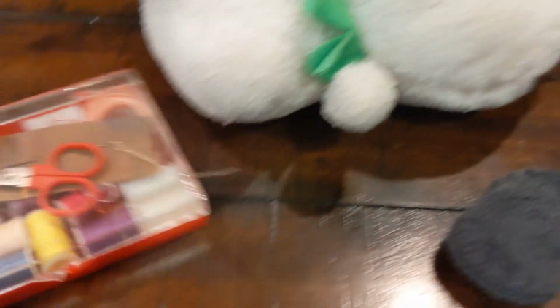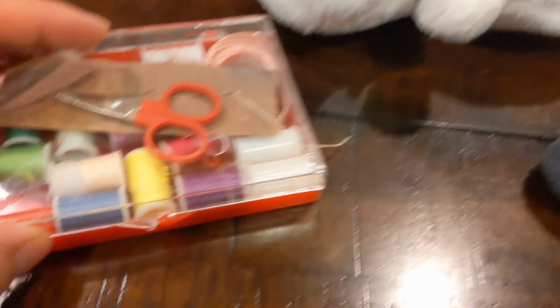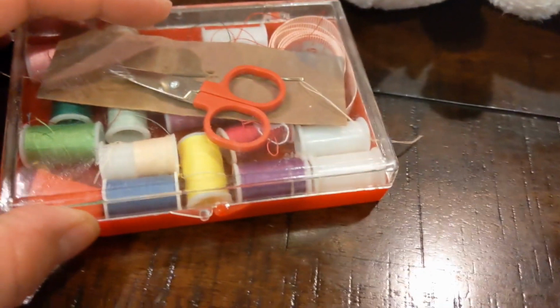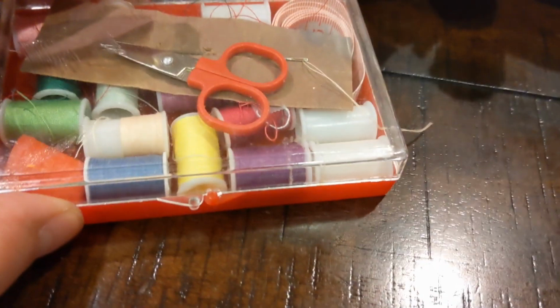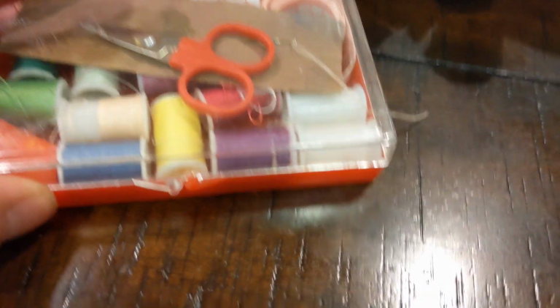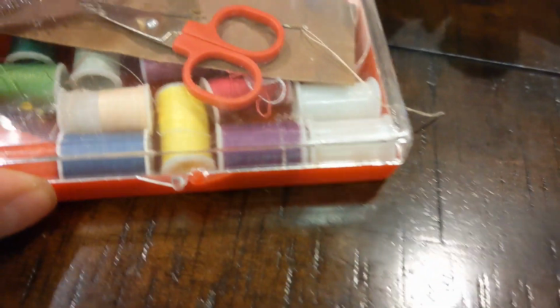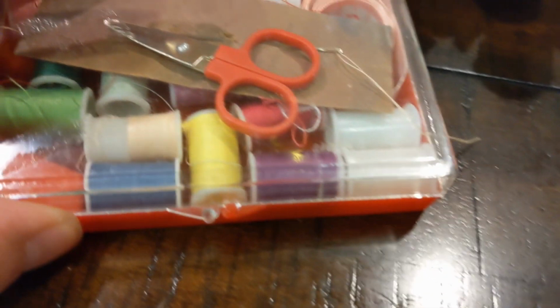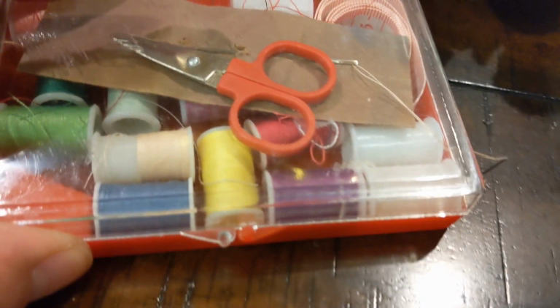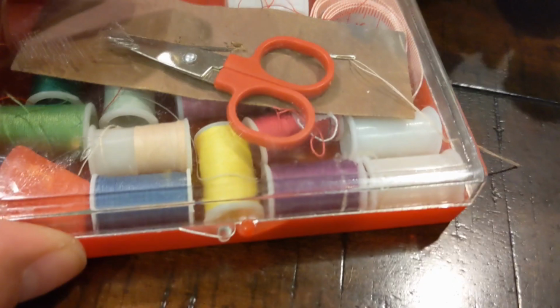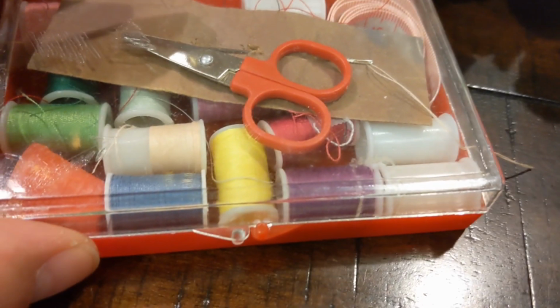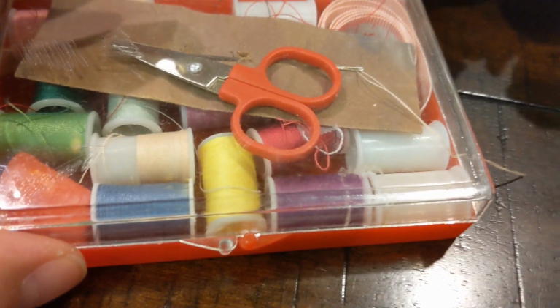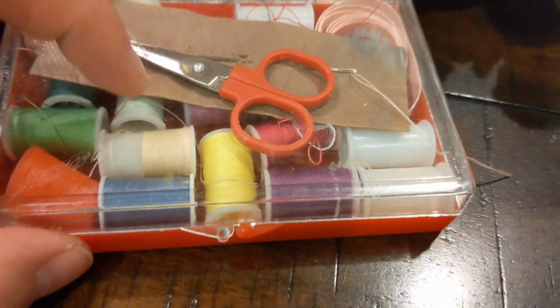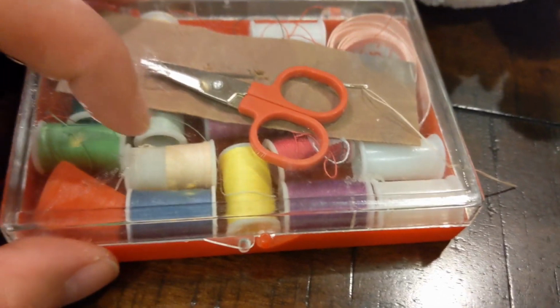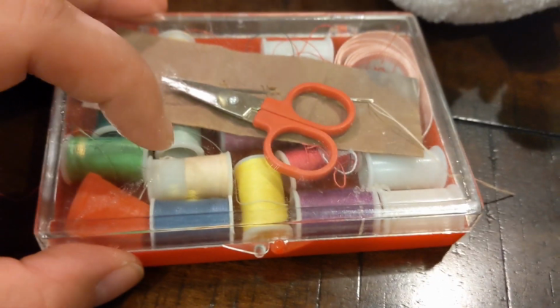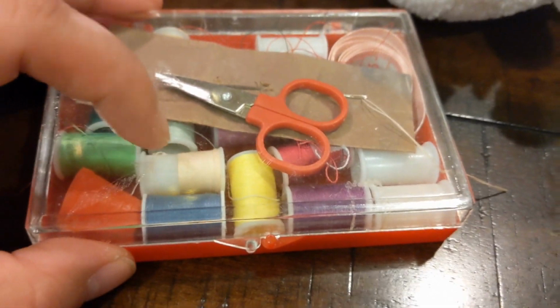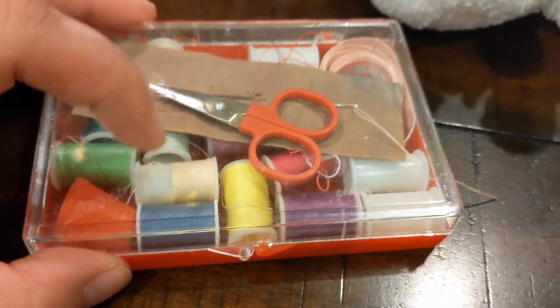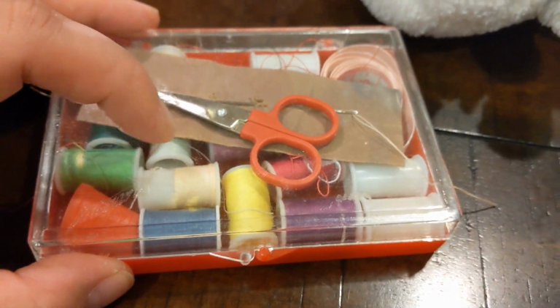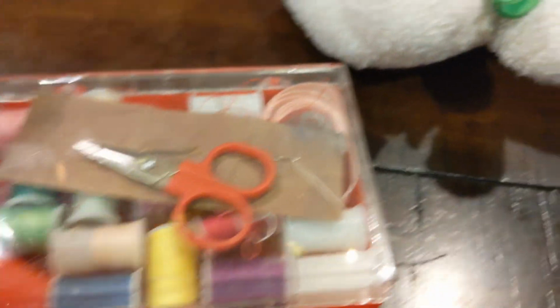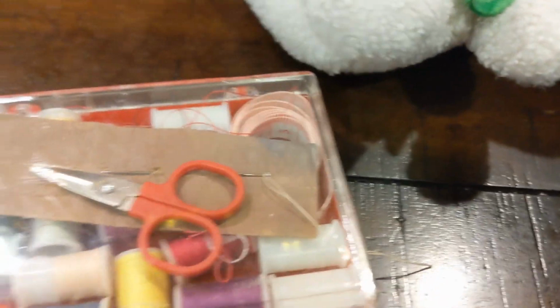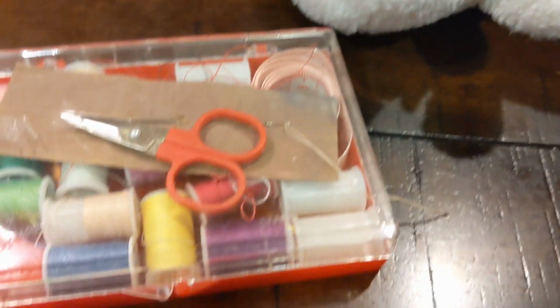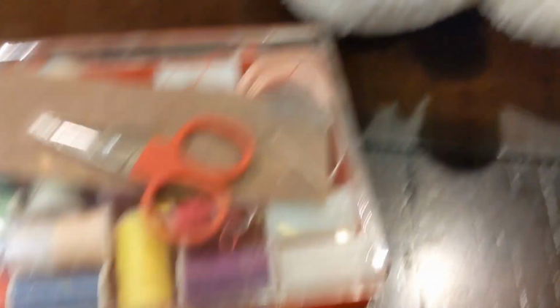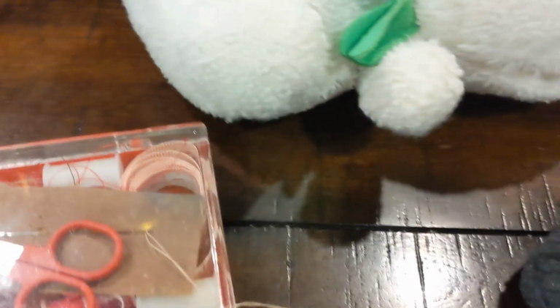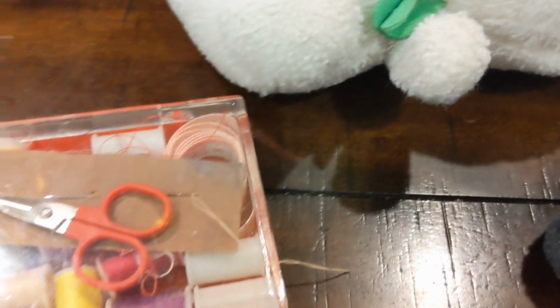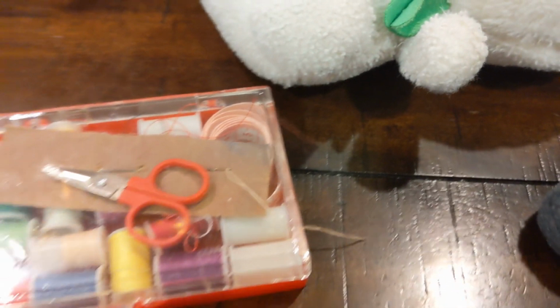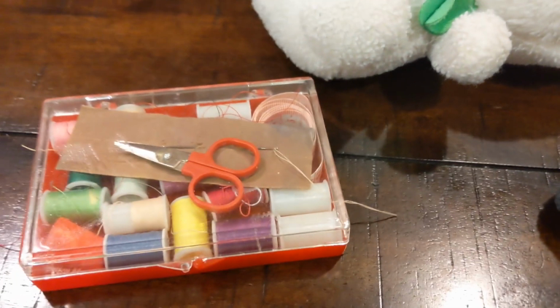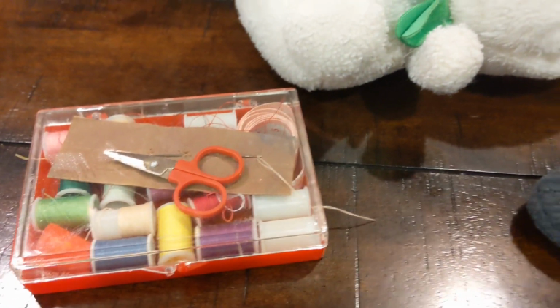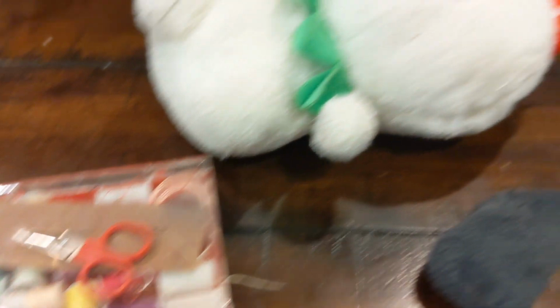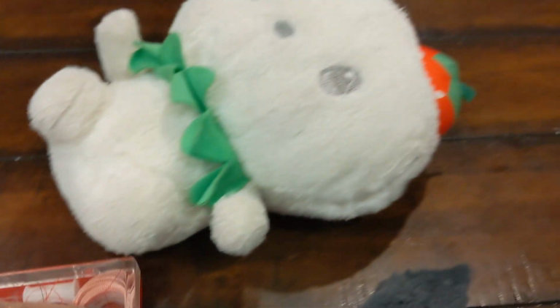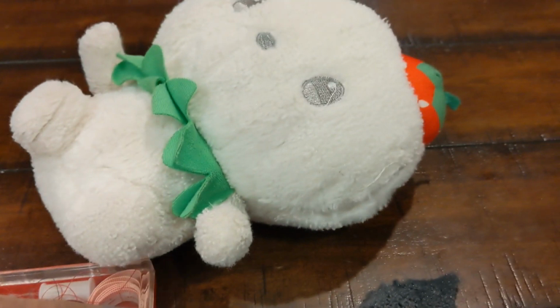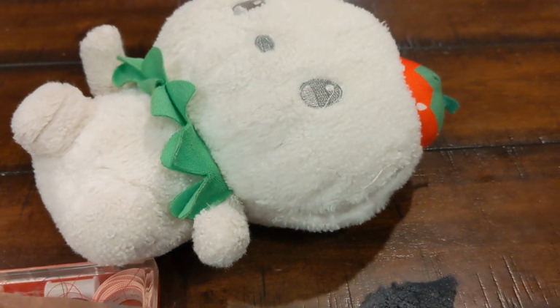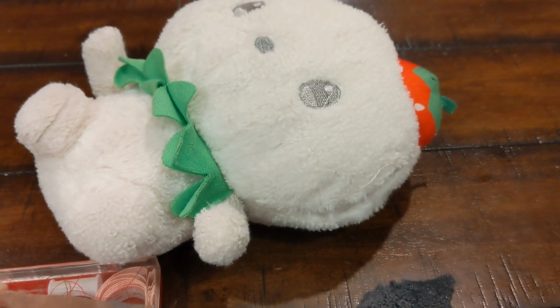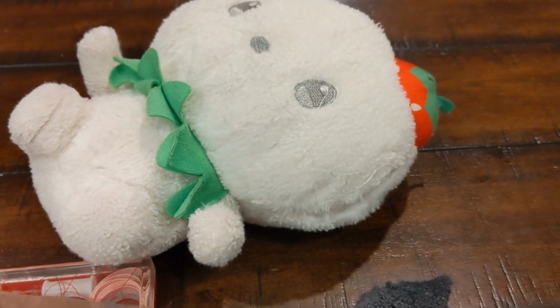So I need some white. I think I have some white around here. If I don't, I'm going to use this pastel color. Let's work my magic.